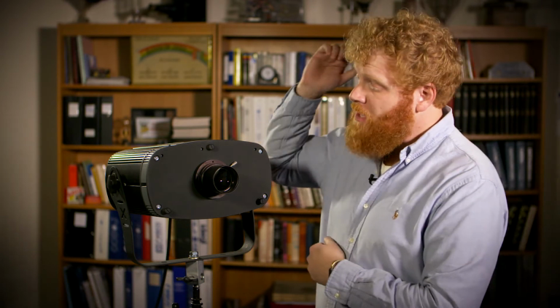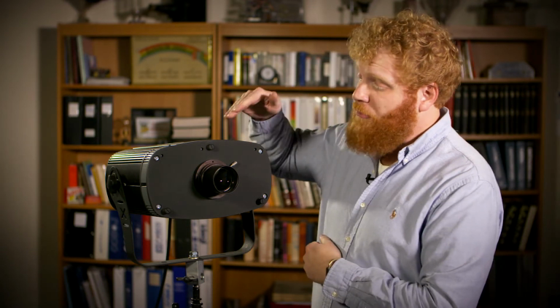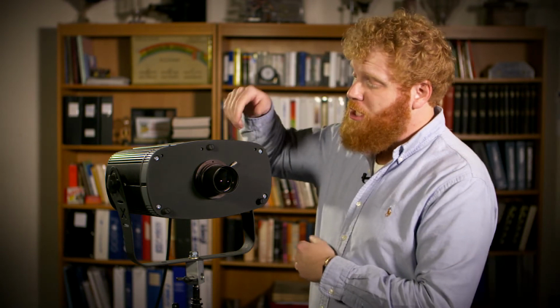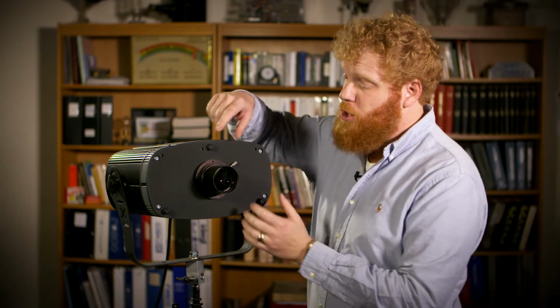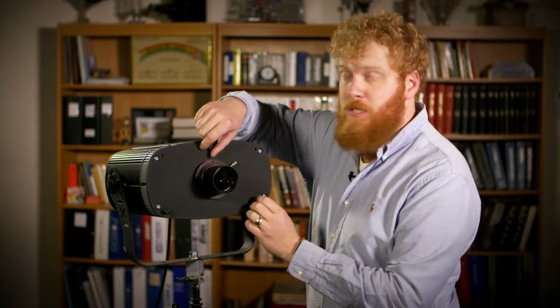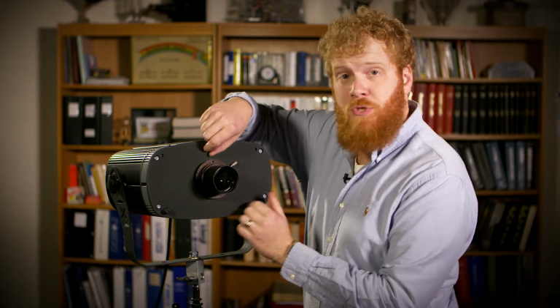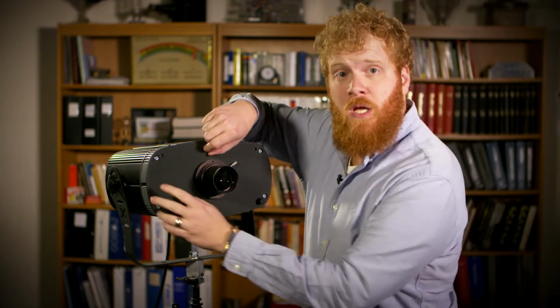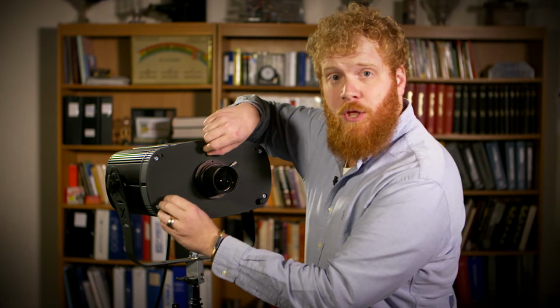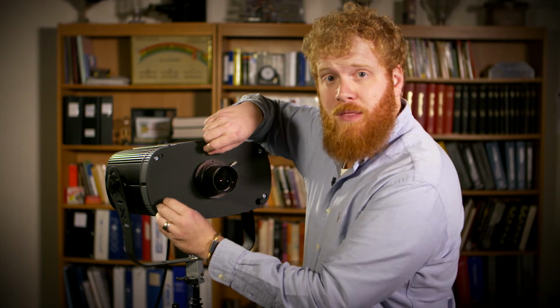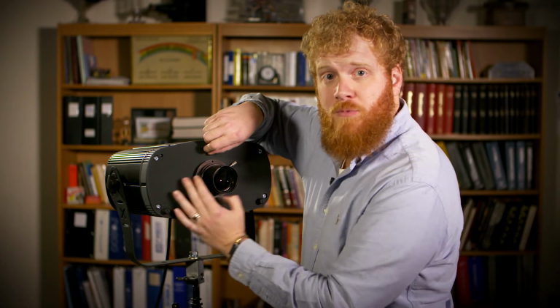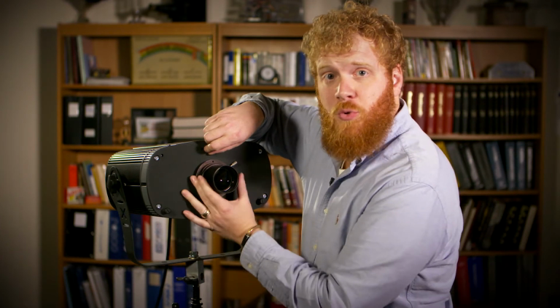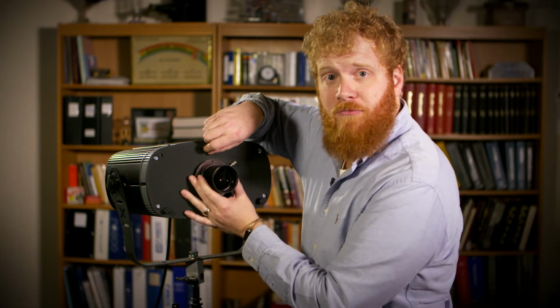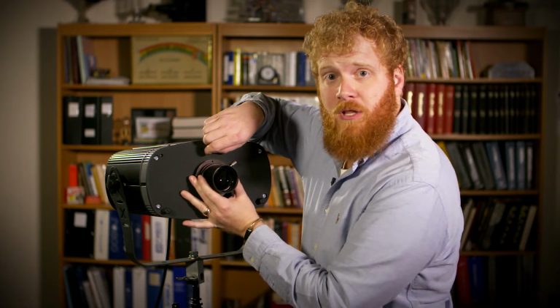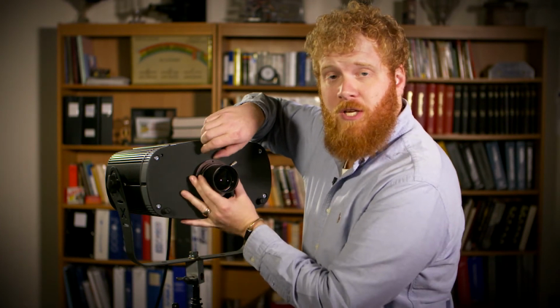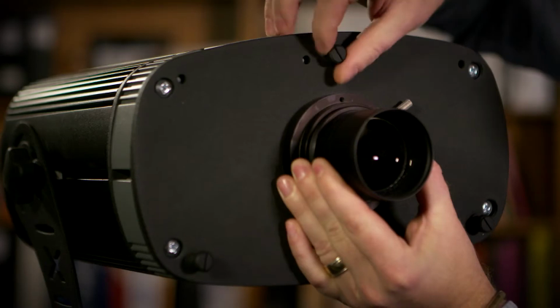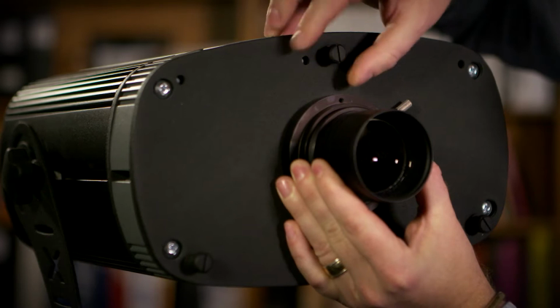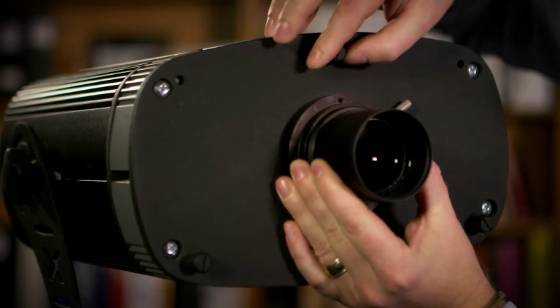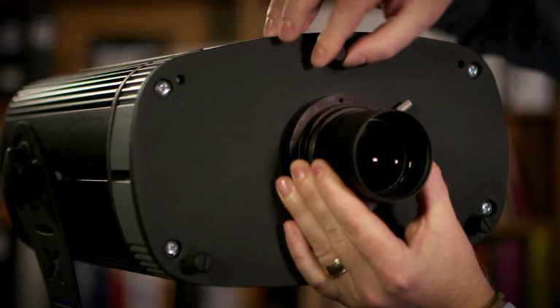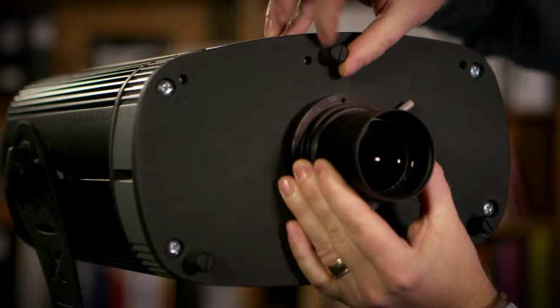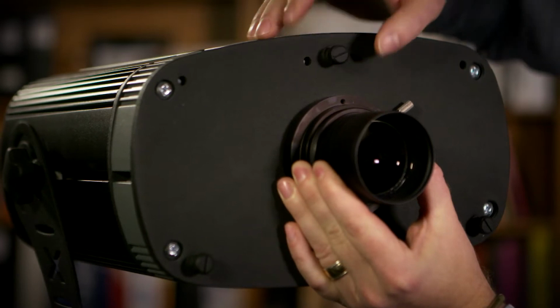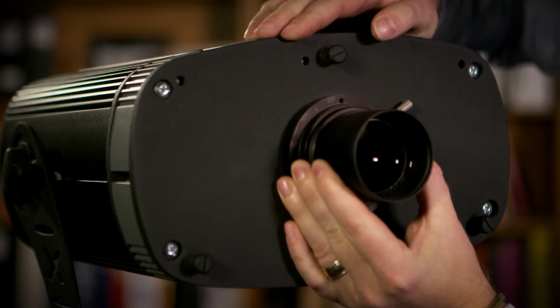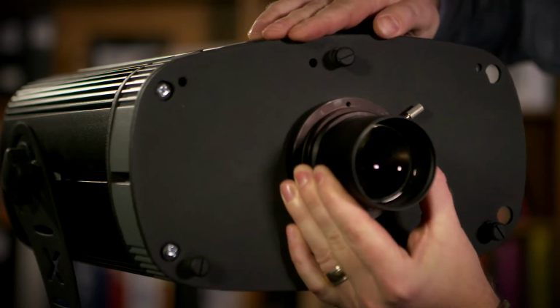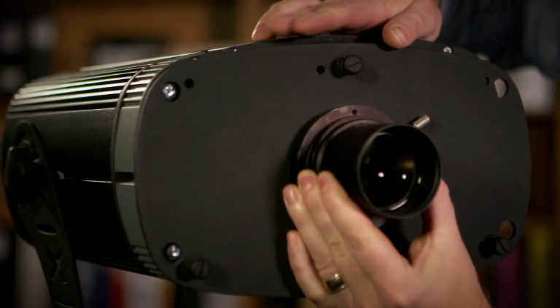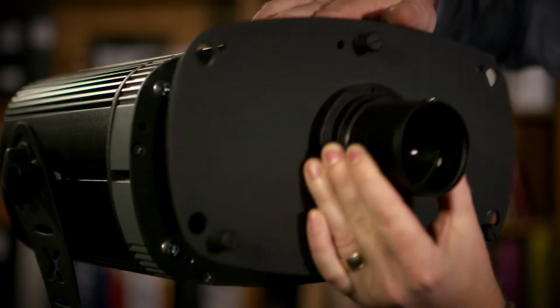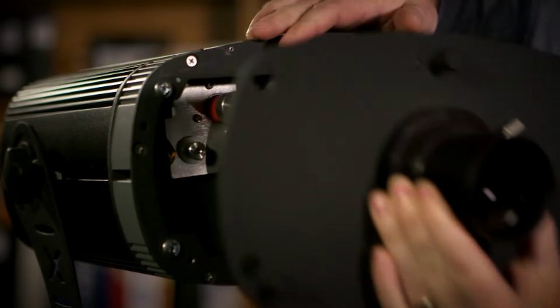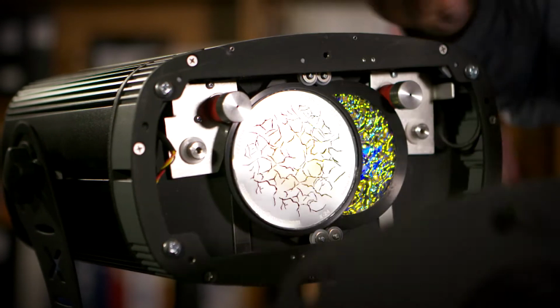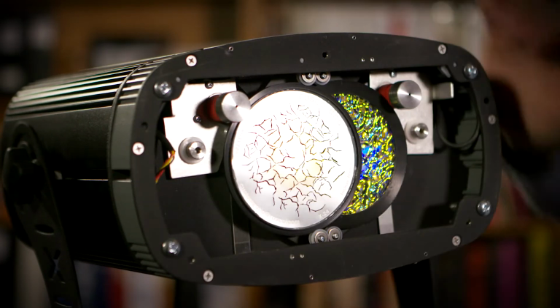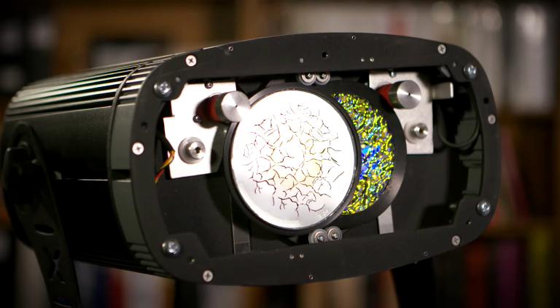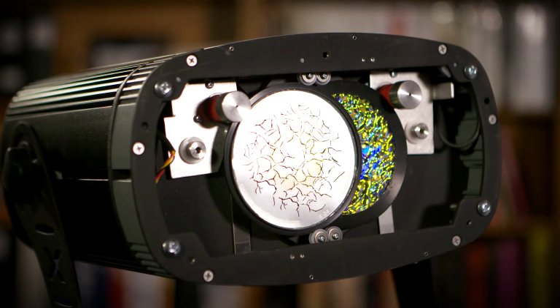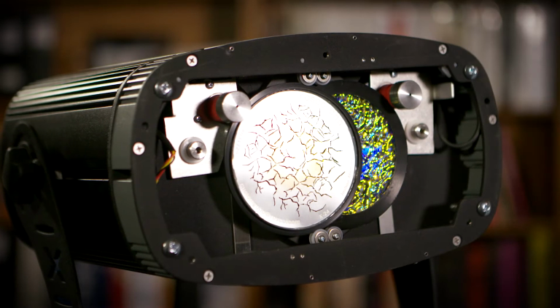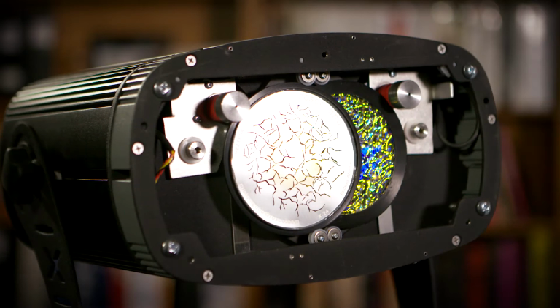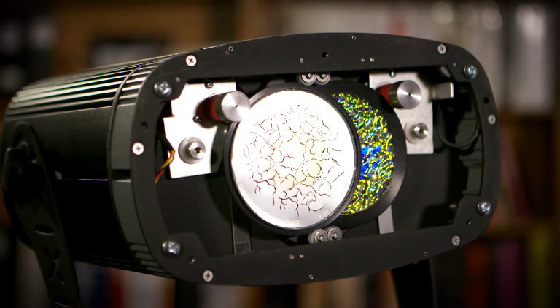The first thing you want to do is loosen the three thumb screws on the front of the fixture and remove the faceplate. Once that's off, you've revealed the gobos inside.